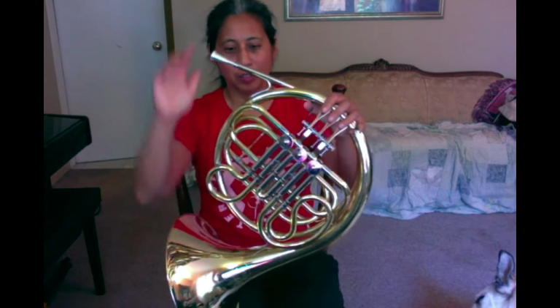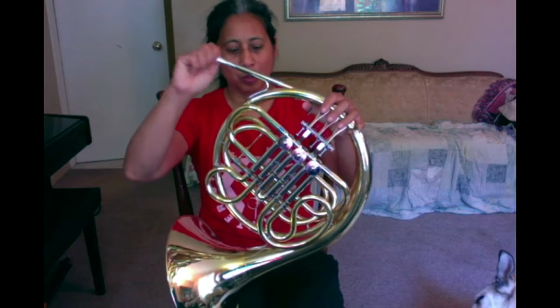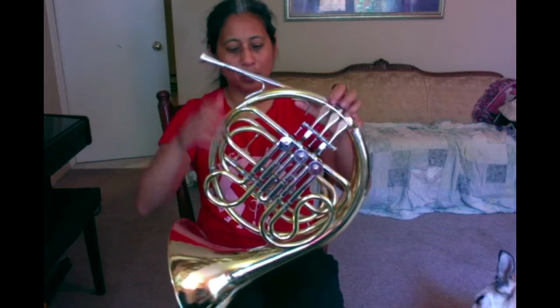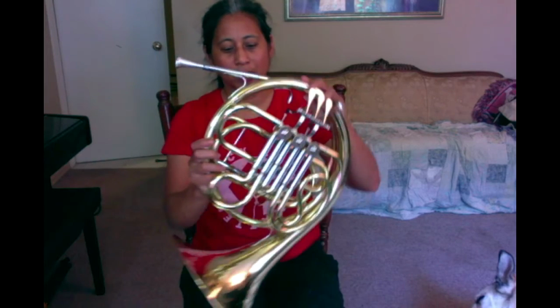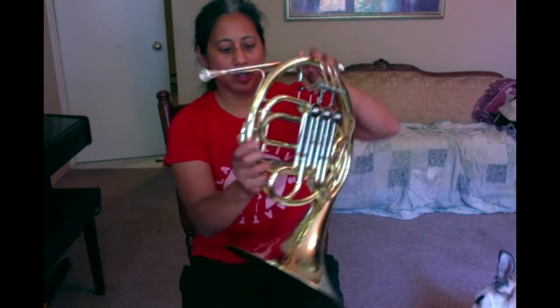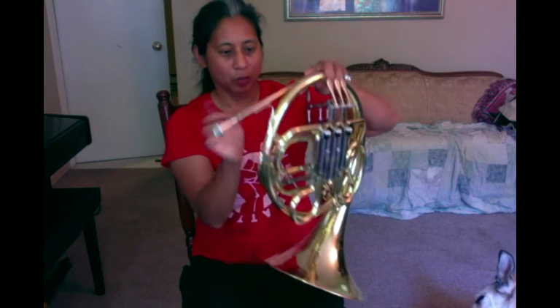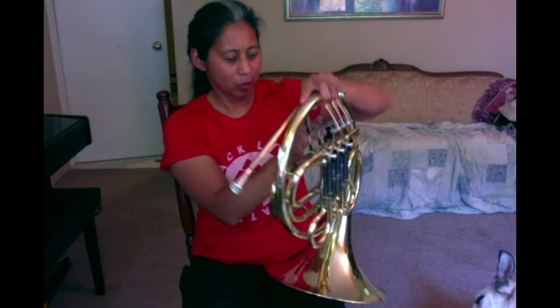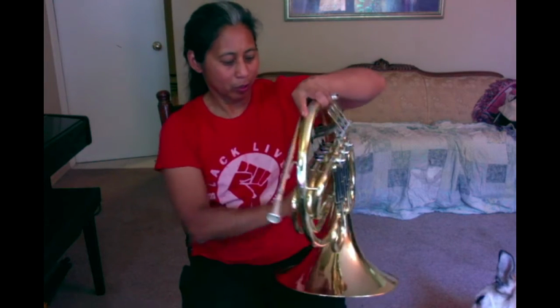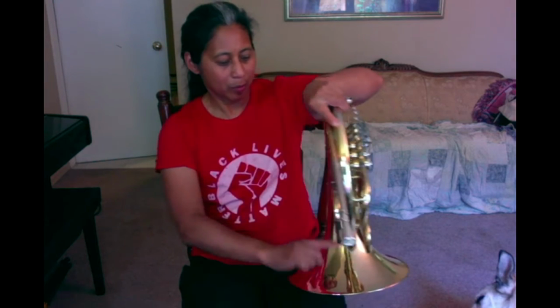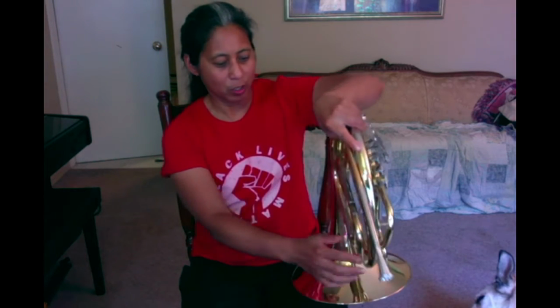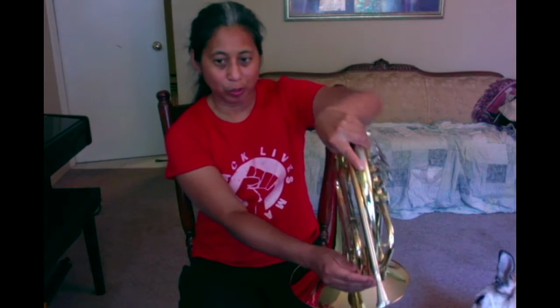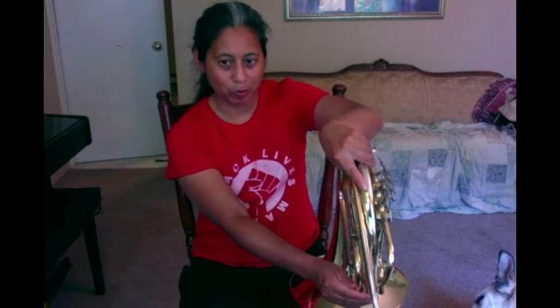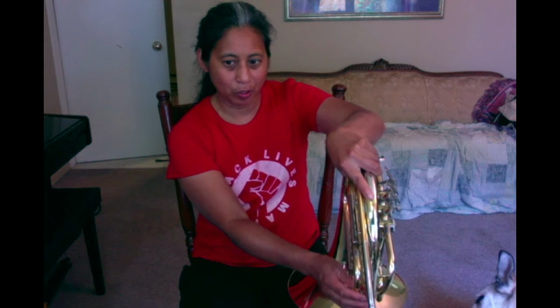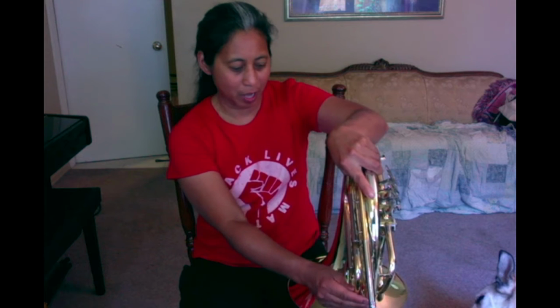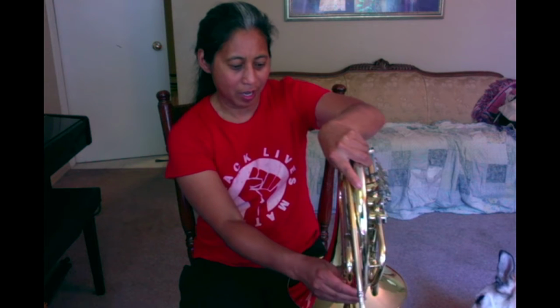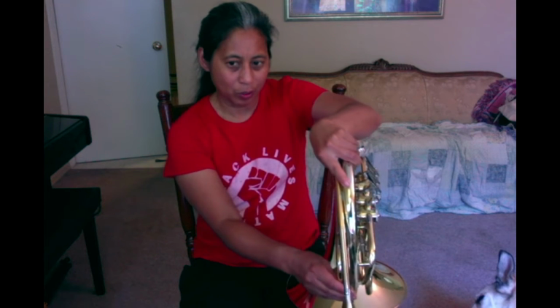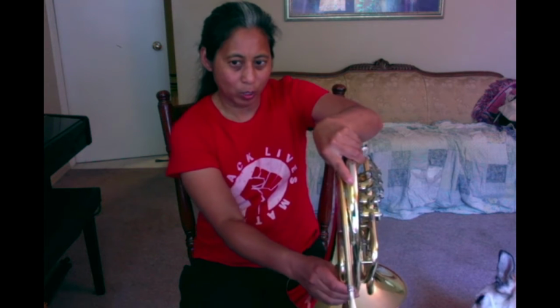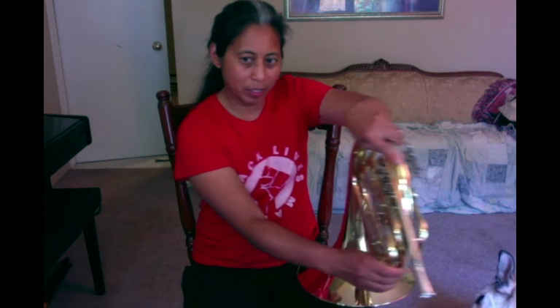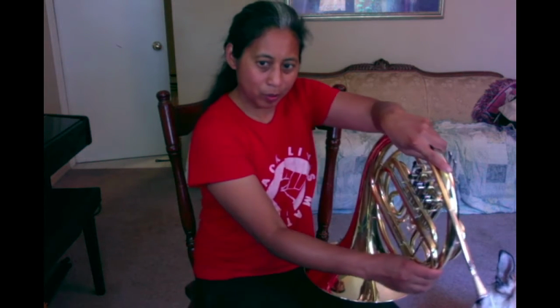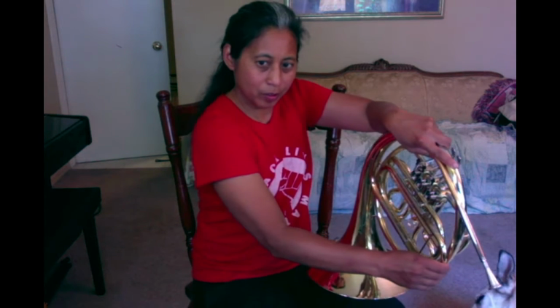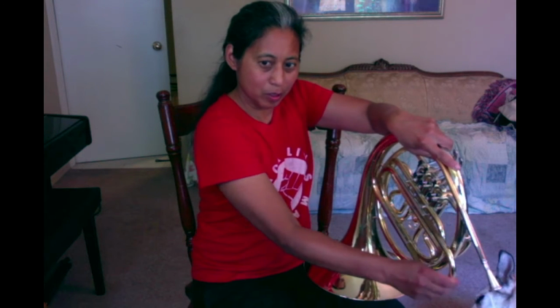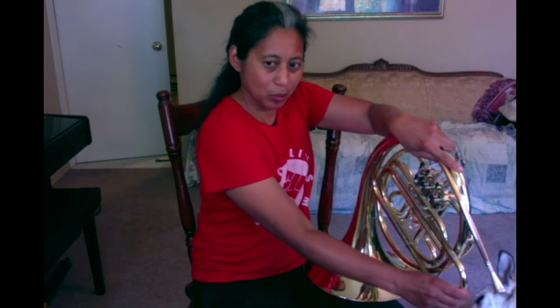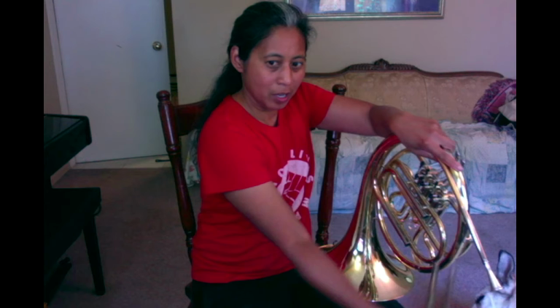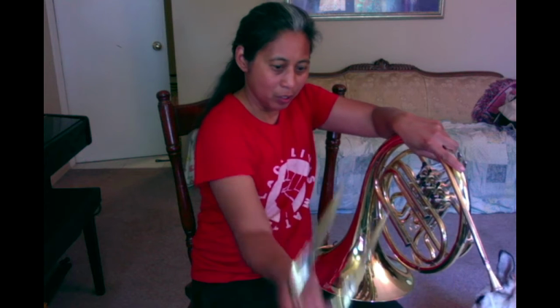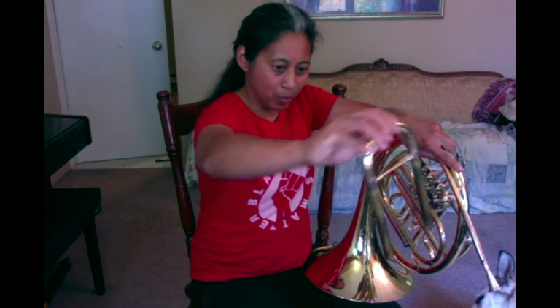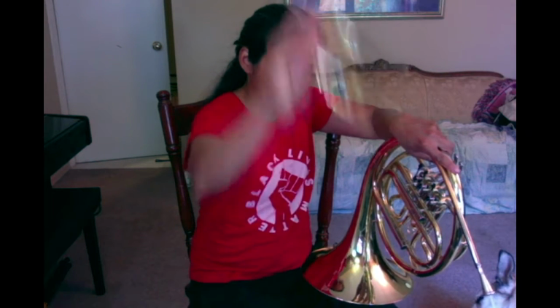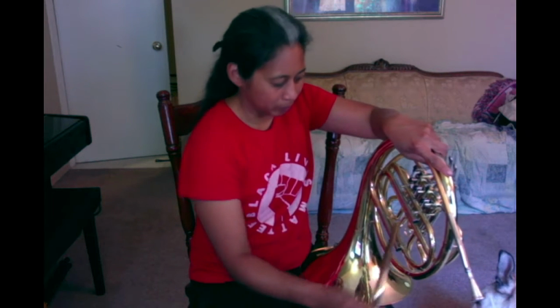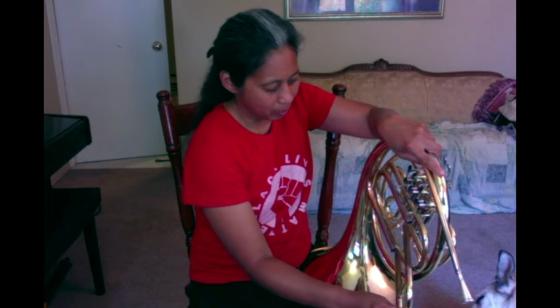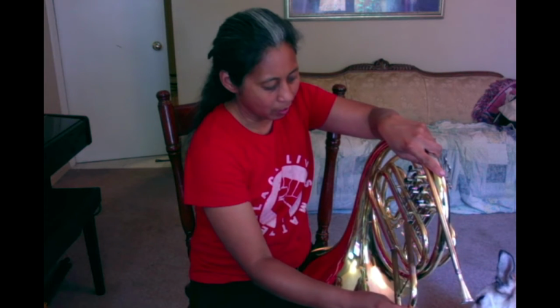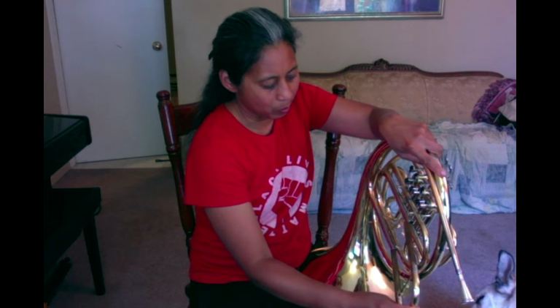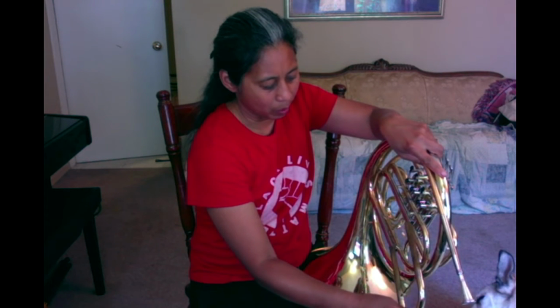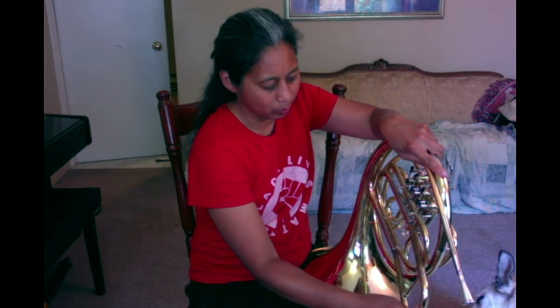Then you twist your mouthpiece so it won't fall out. Follow the lead pipe around until you get to the first removable slide, and then you just wiggle it out. This is the main tuning slide, and you dump out the water, then put it back by wiggling it back in.